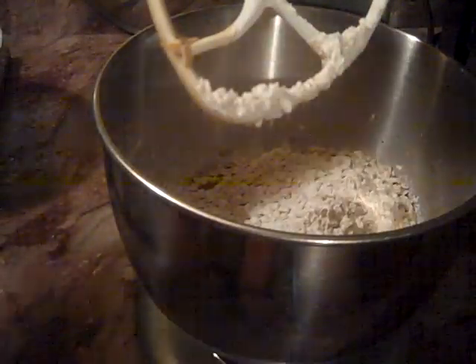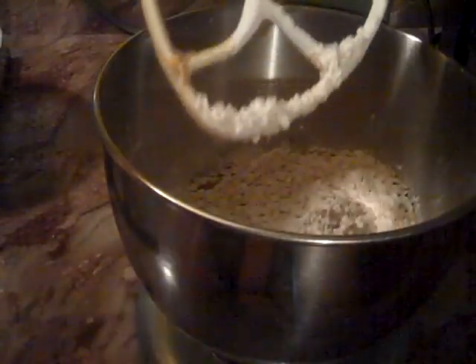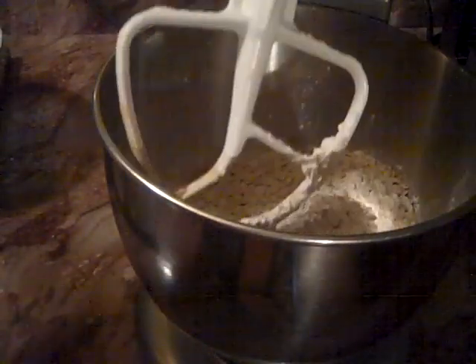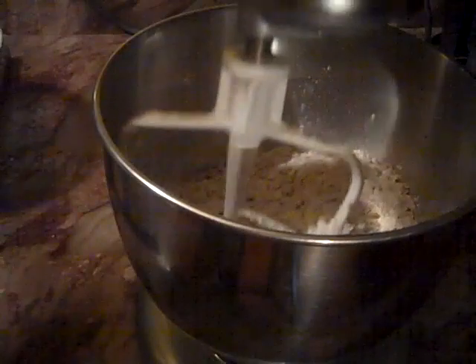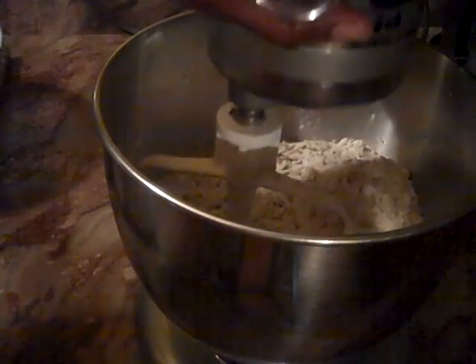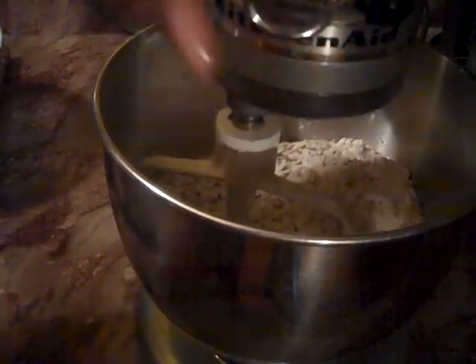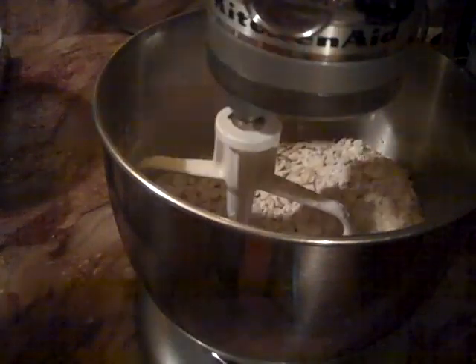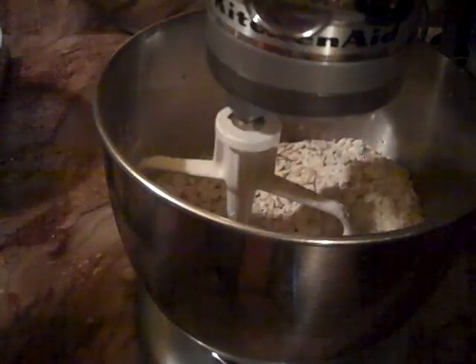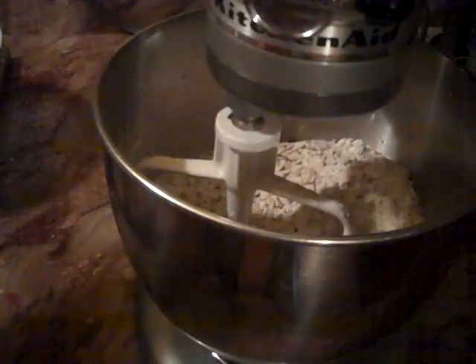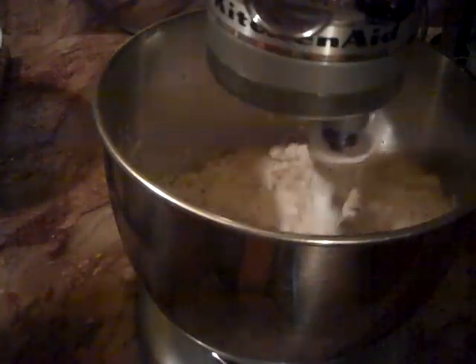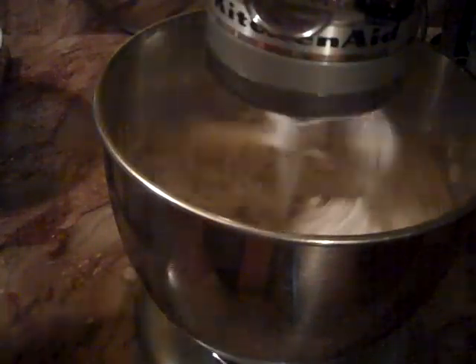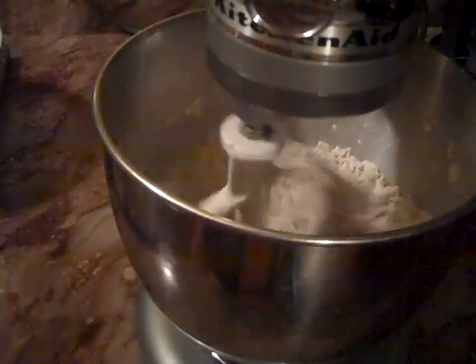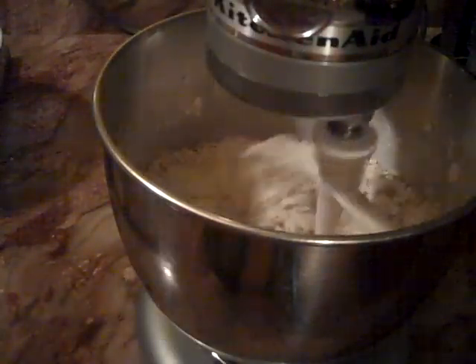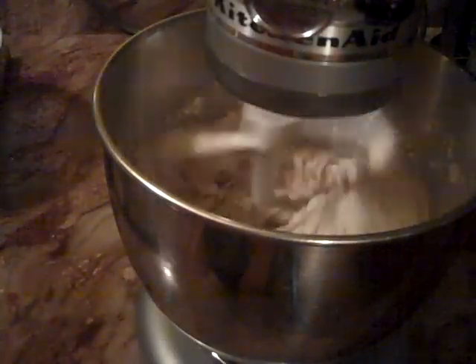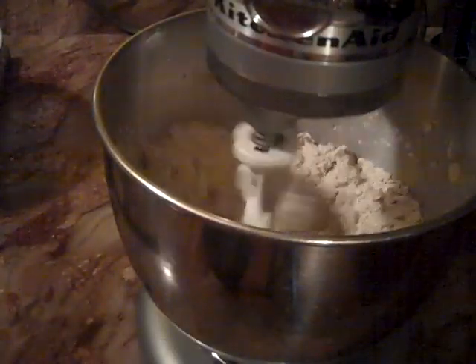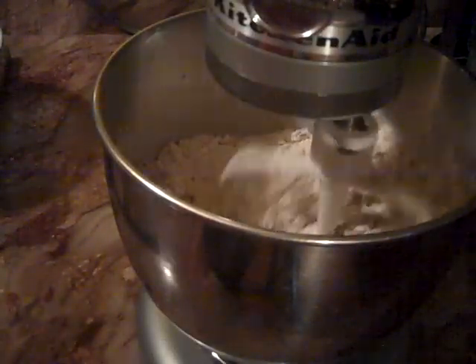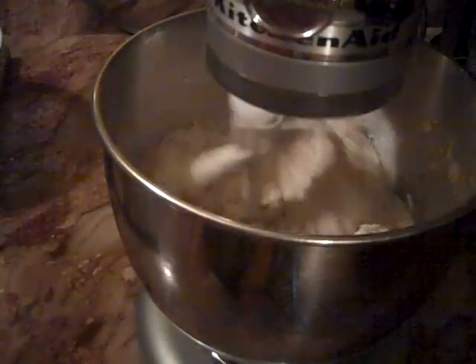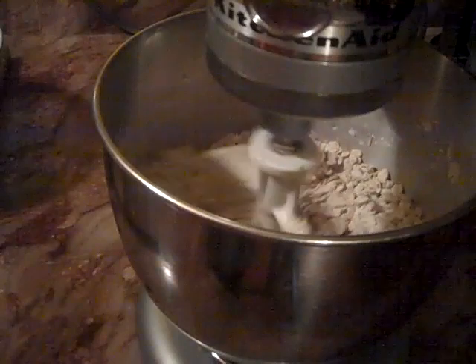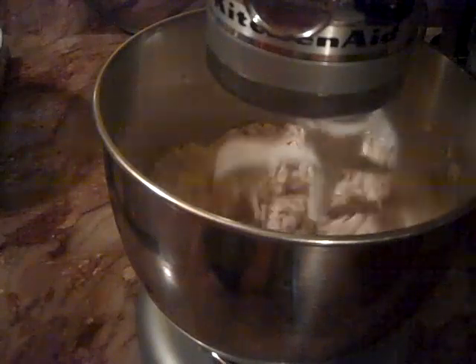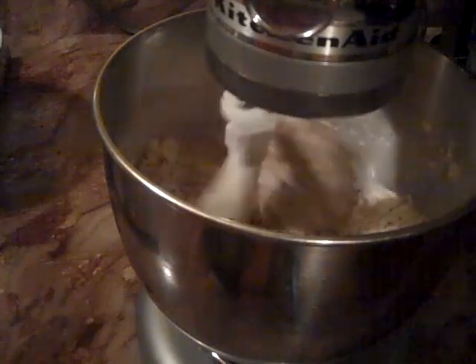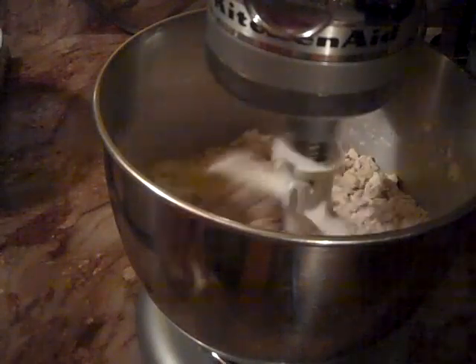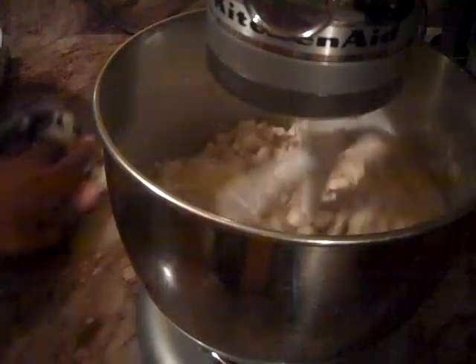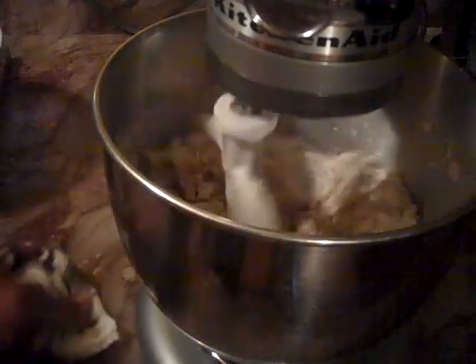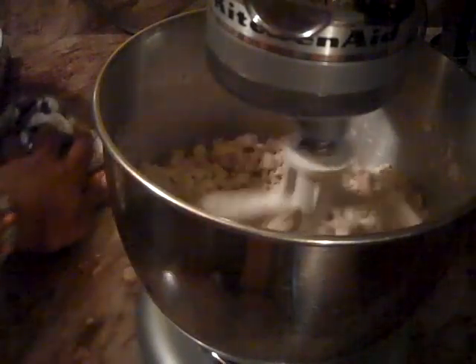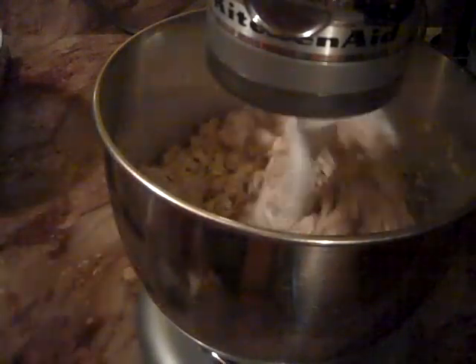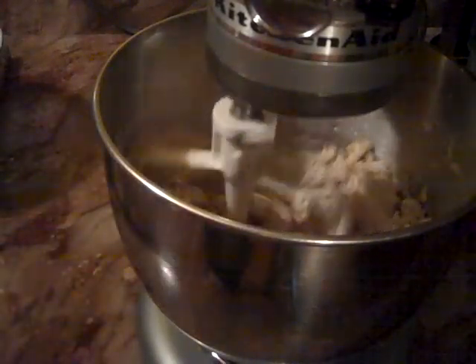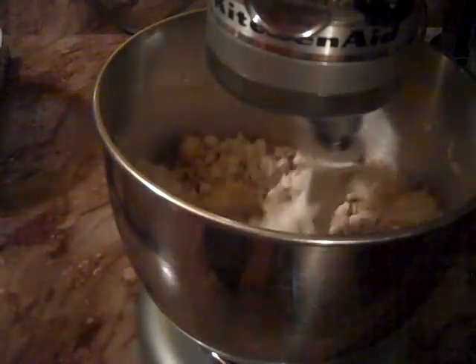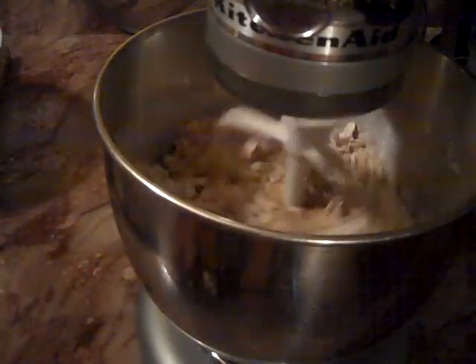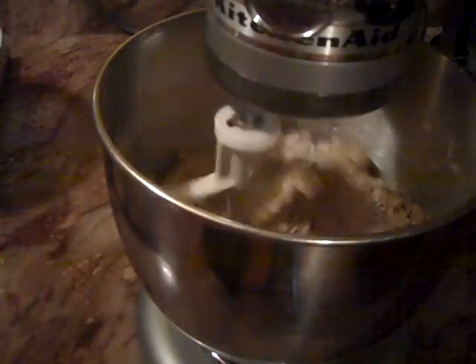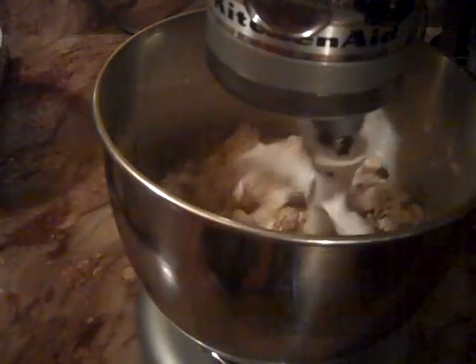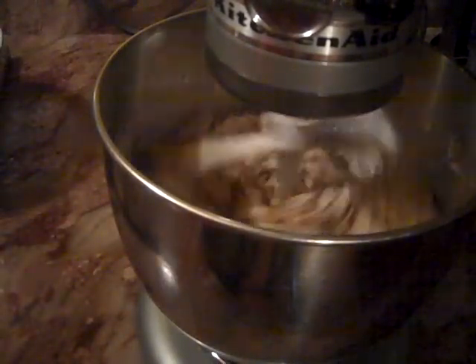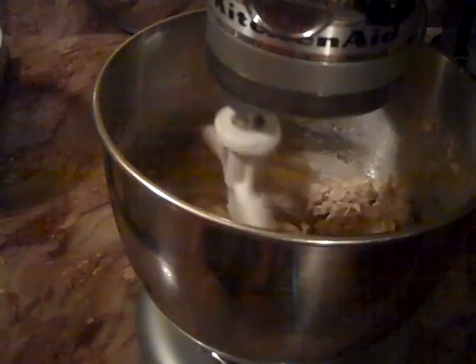I just like things to be just a little tidy, especially when you're cooking — things just have to be clean. Alrighty, now let's start this again. Let's get our oven heated at 350.